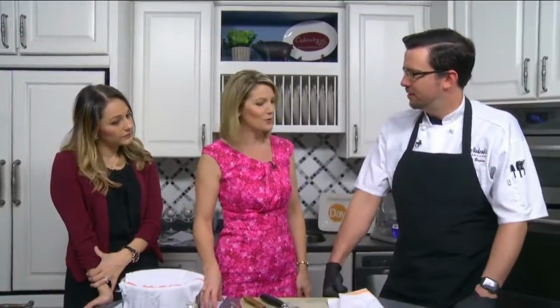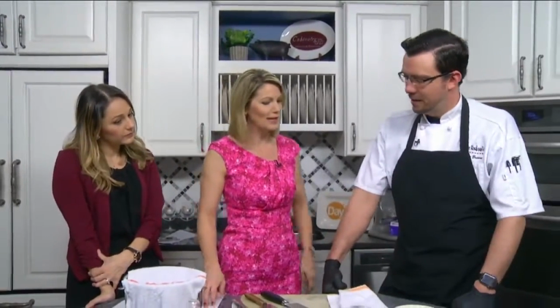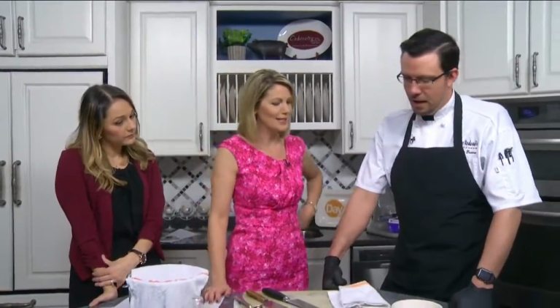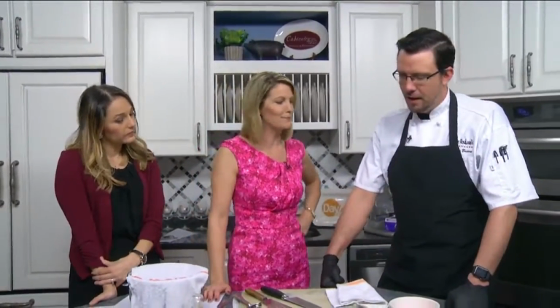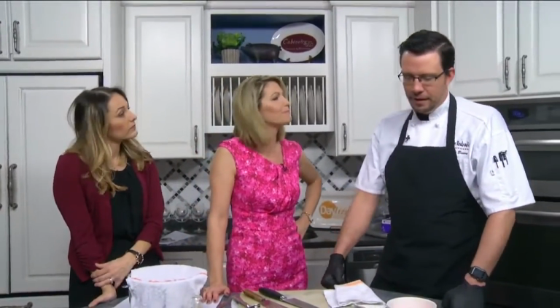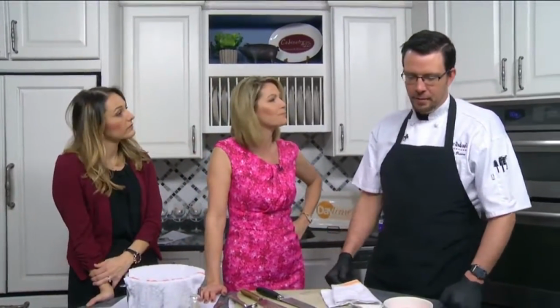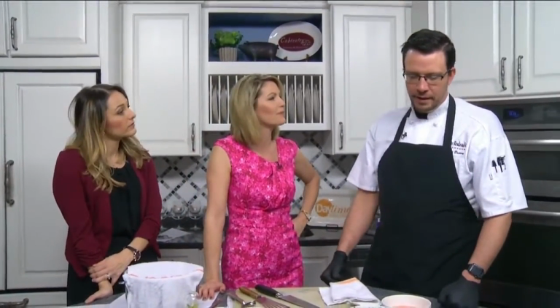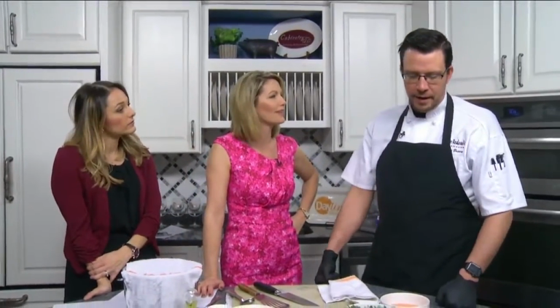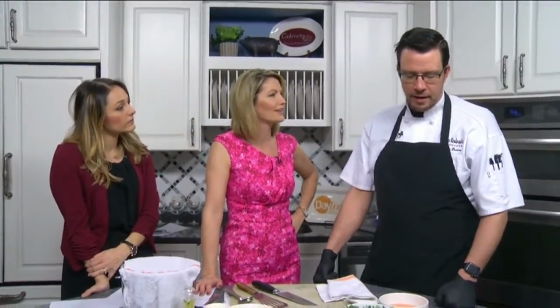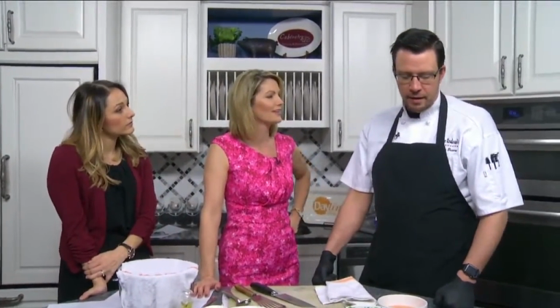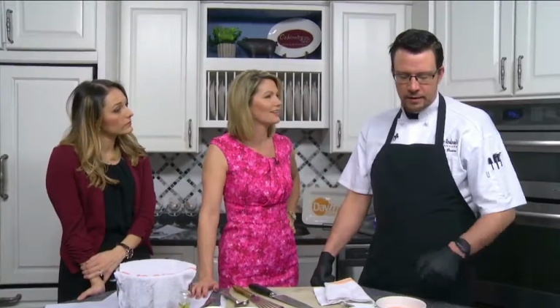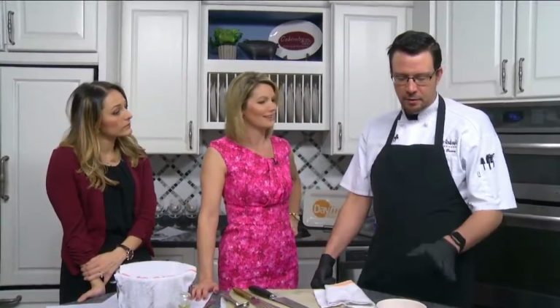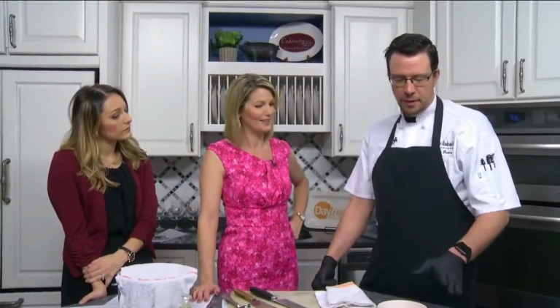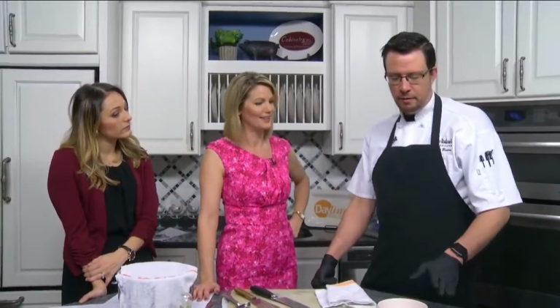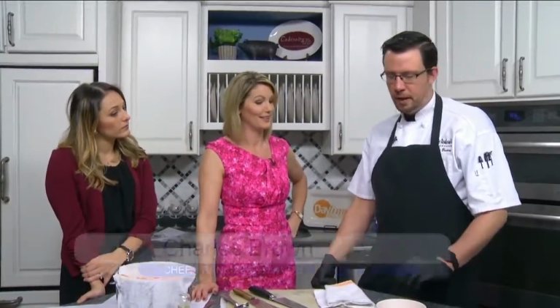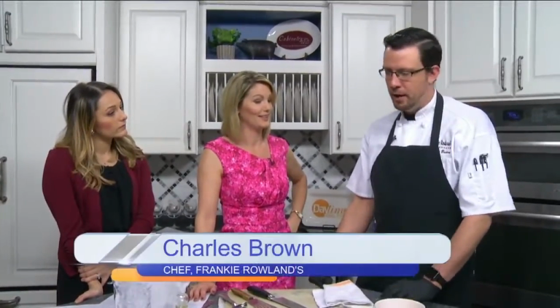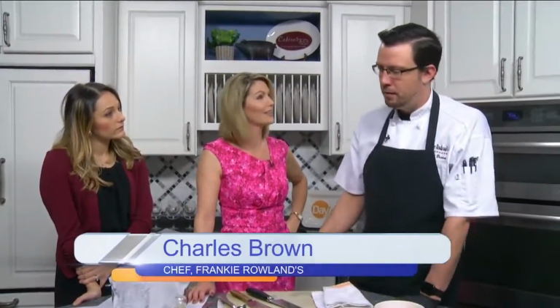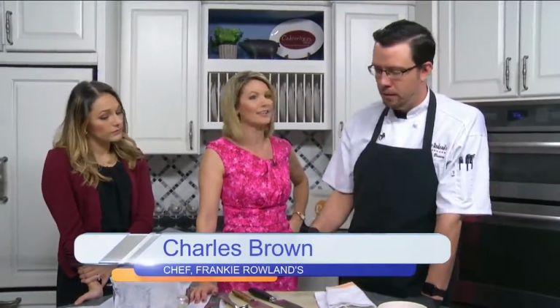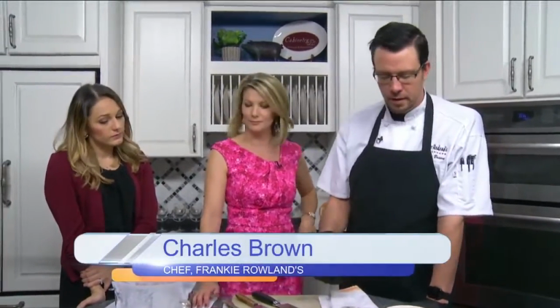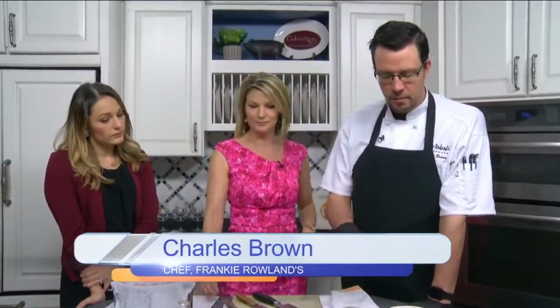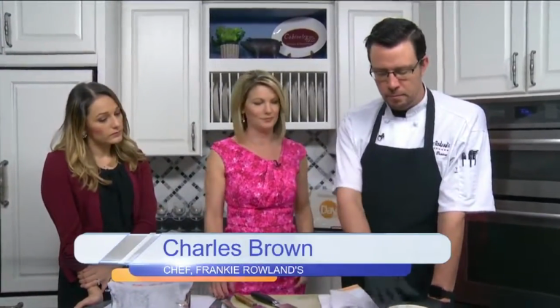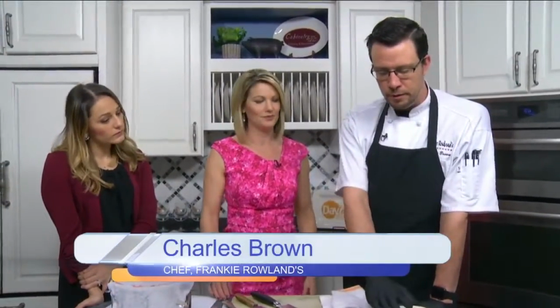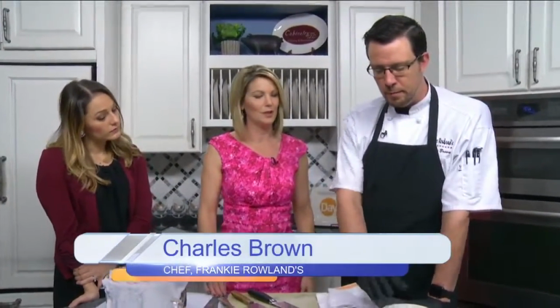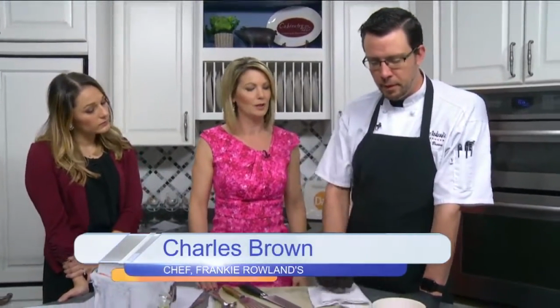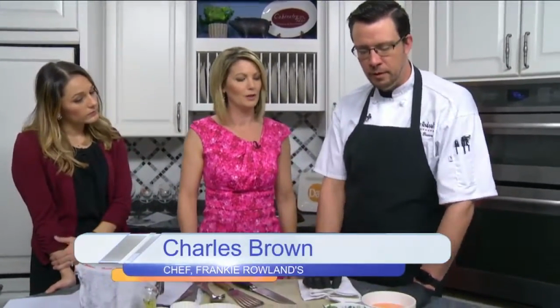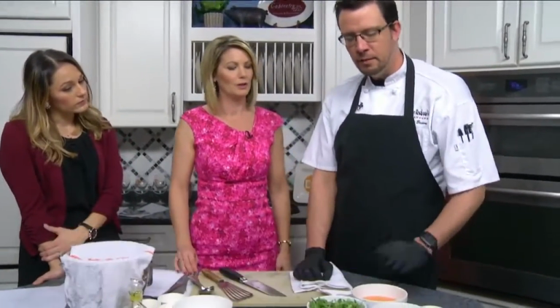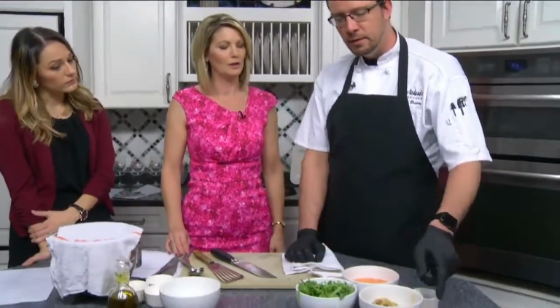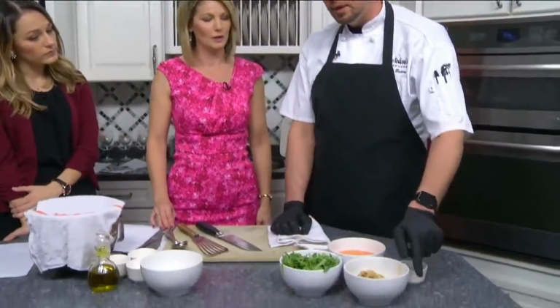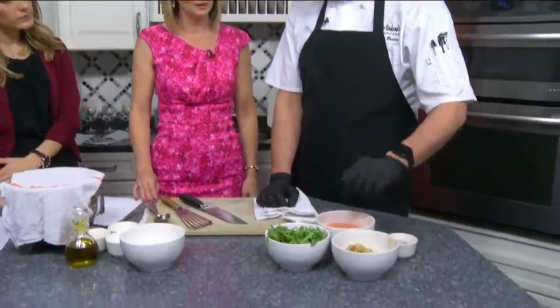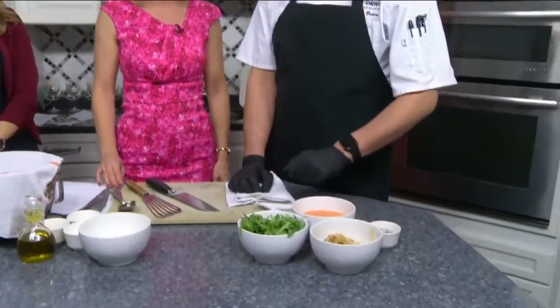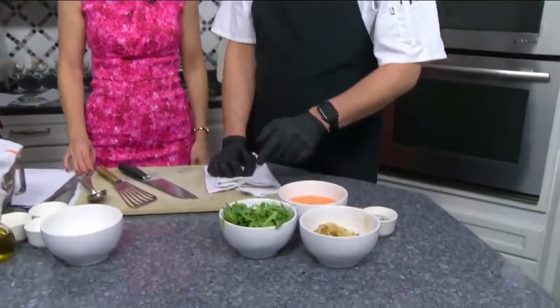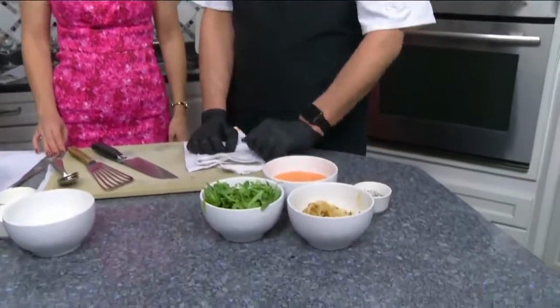What are we making today? We are making a tenderloin flatbread with roasted red pepper aioli, some caramelized onions, and arugula.